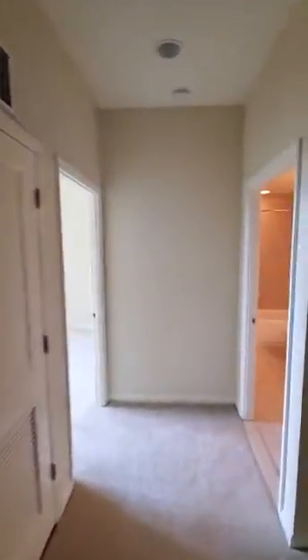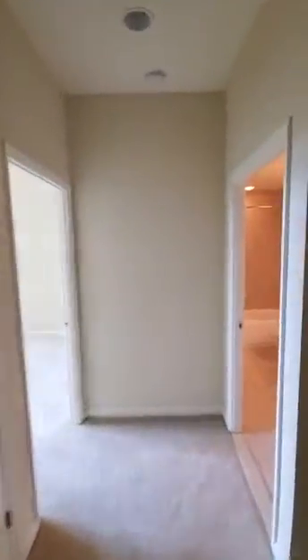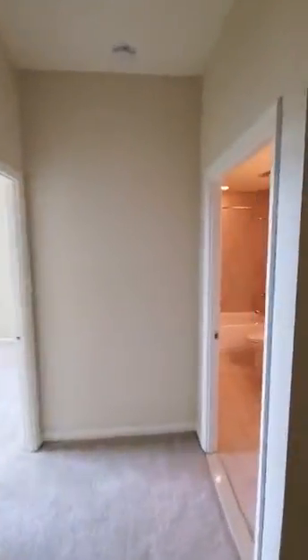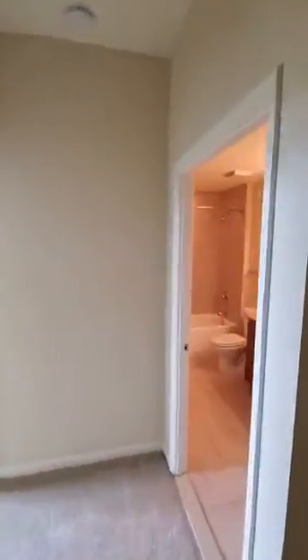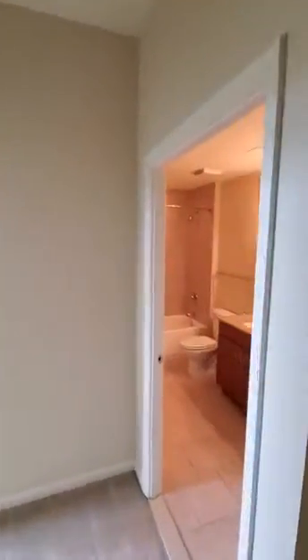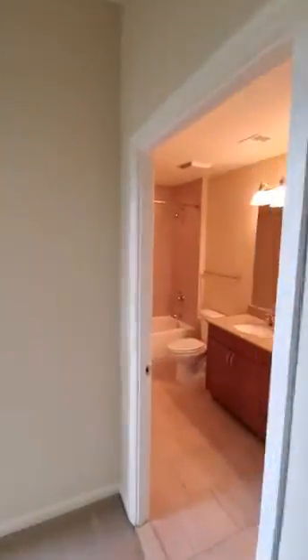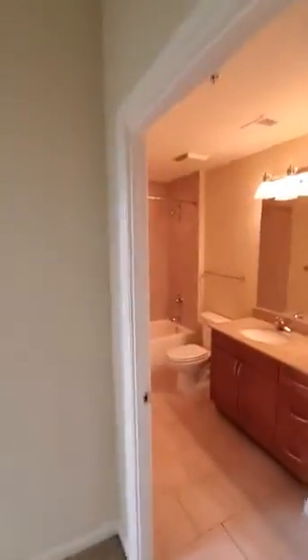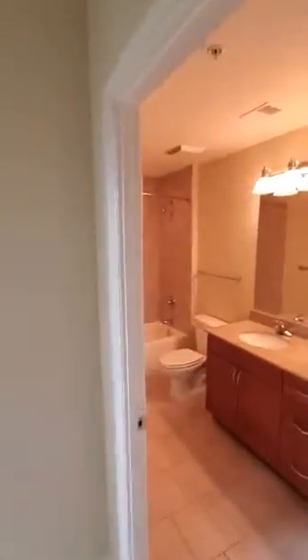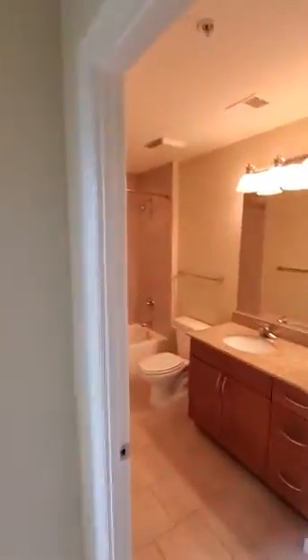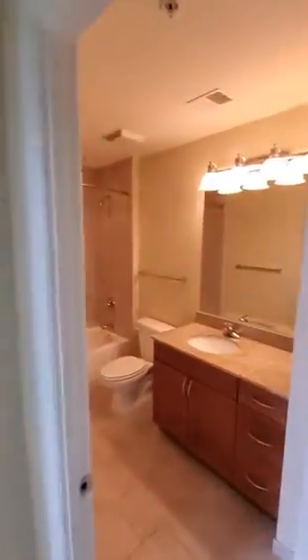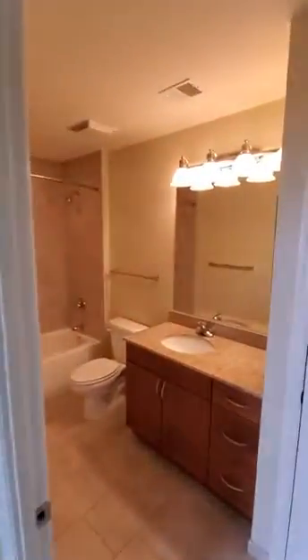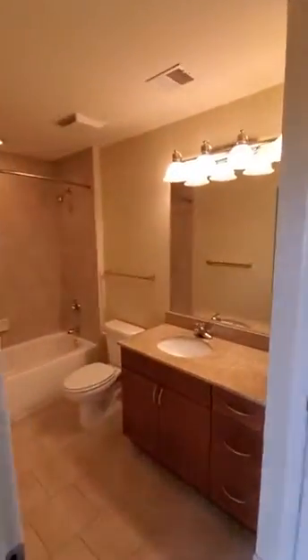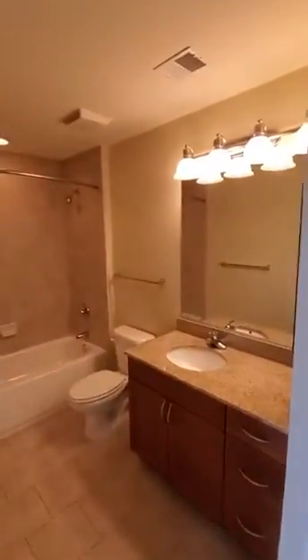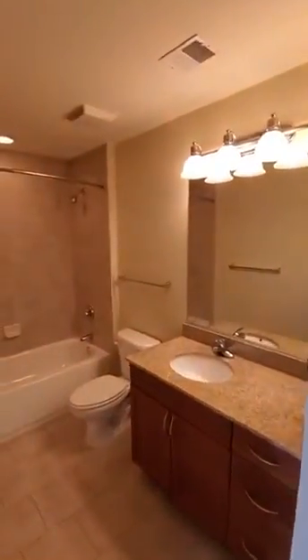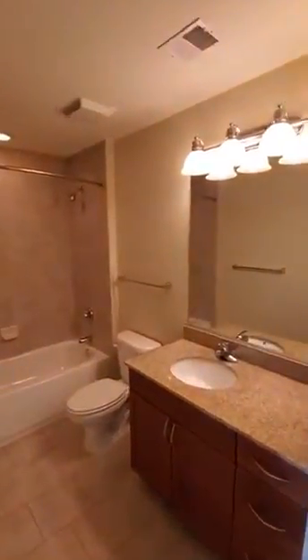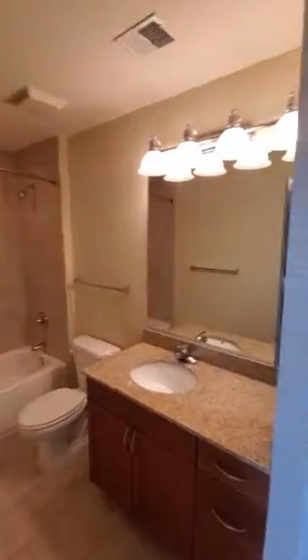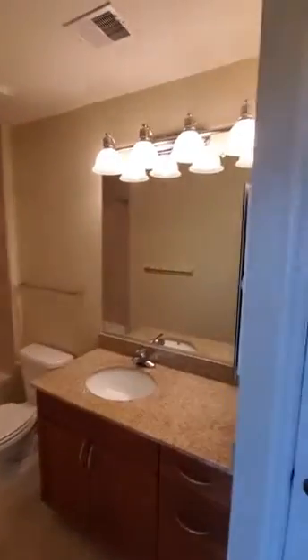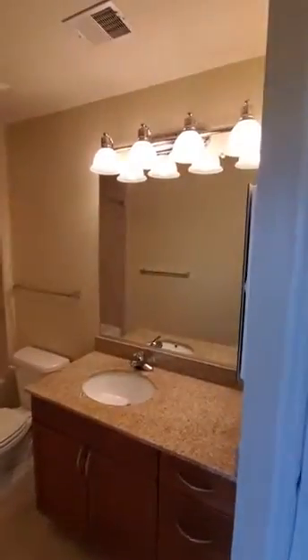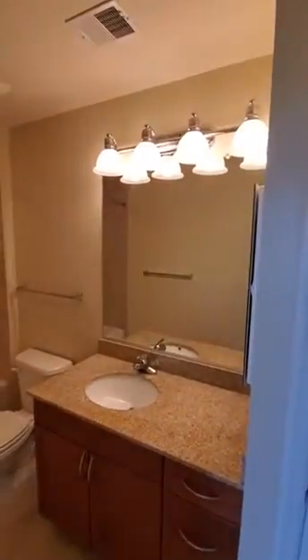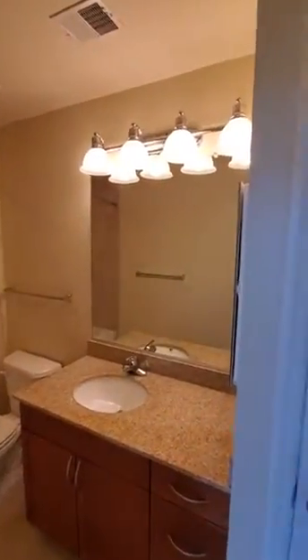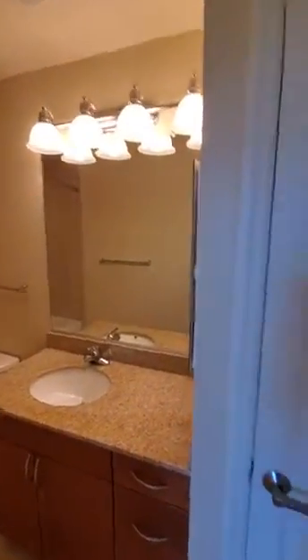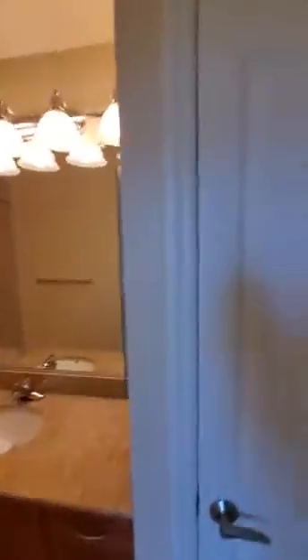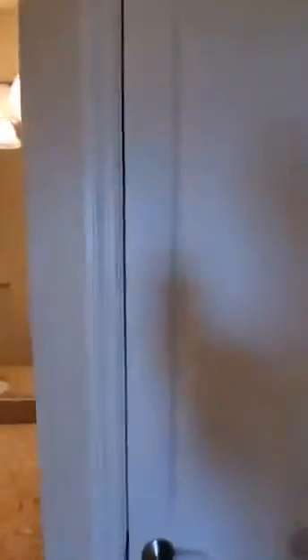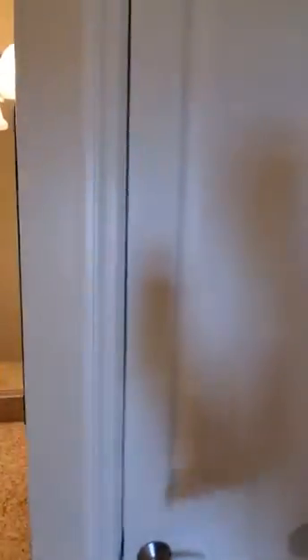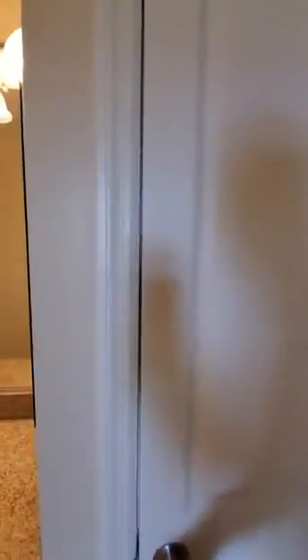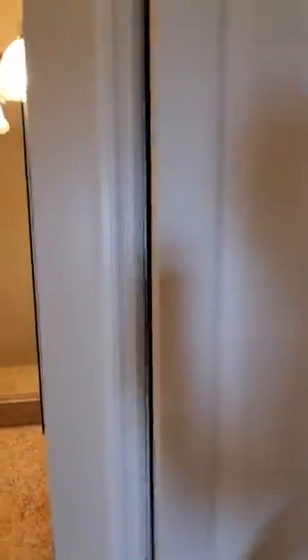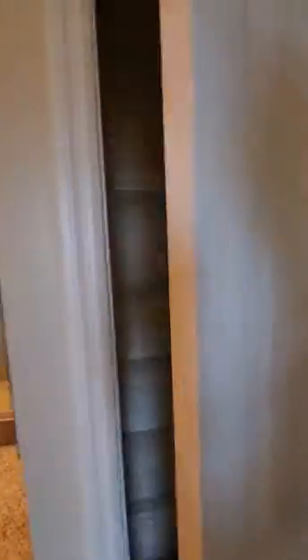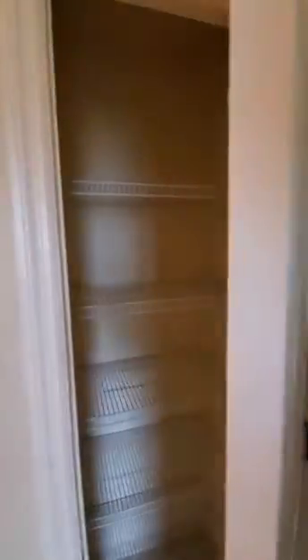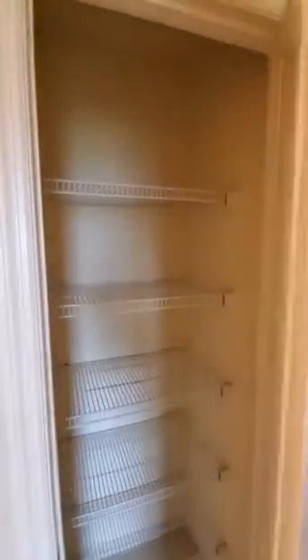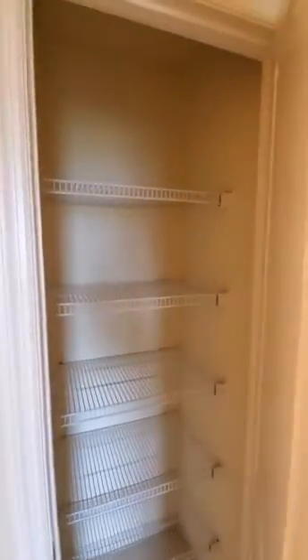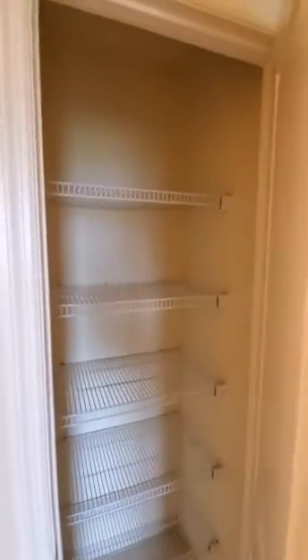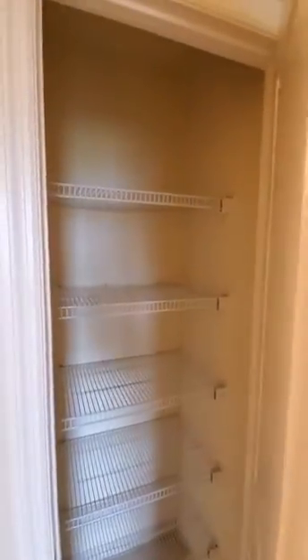The bathroom is sizable. It also has granite countertops, along with a medicine cabinet on the side there, and a linen closet.